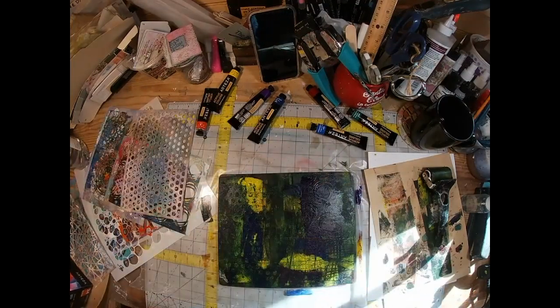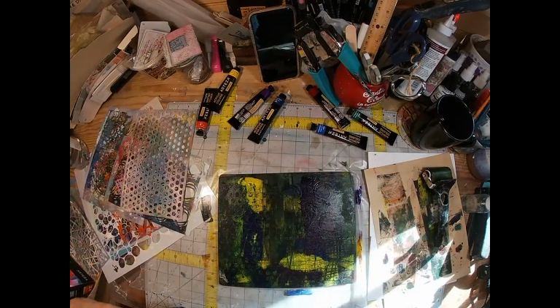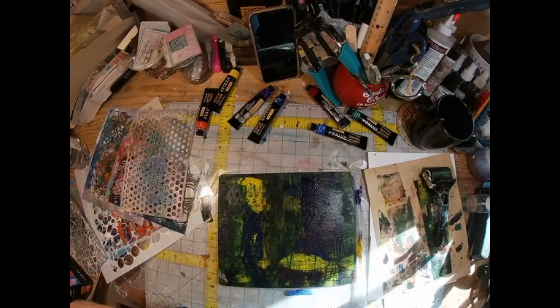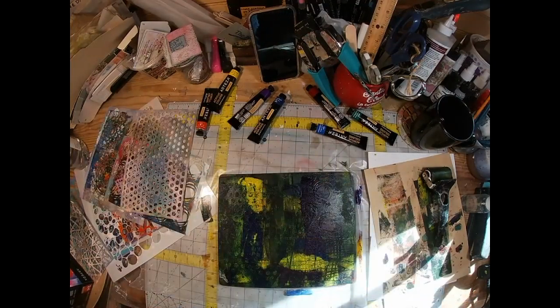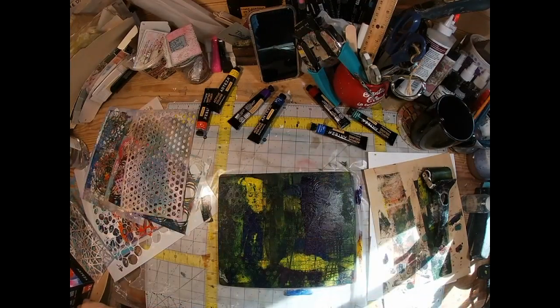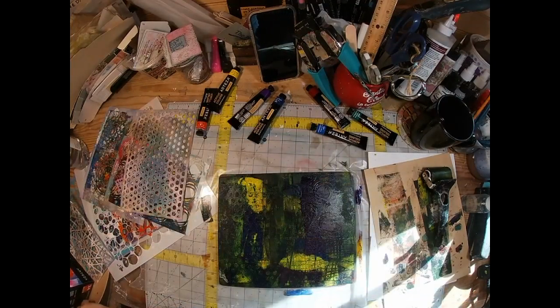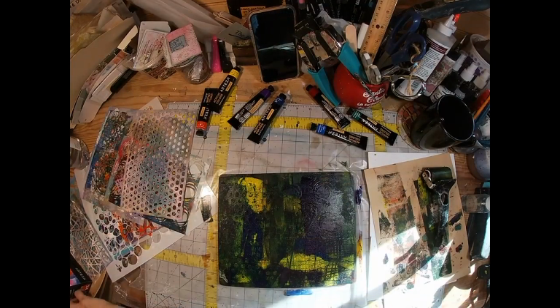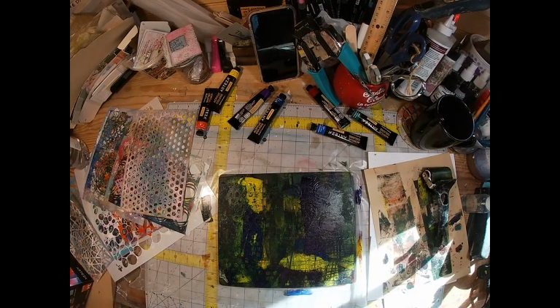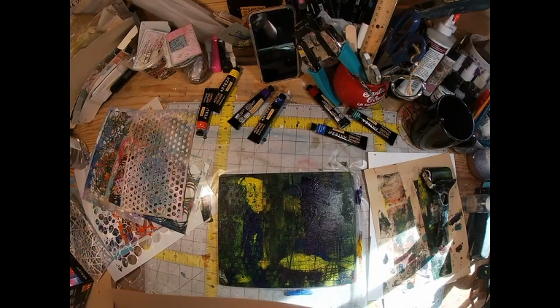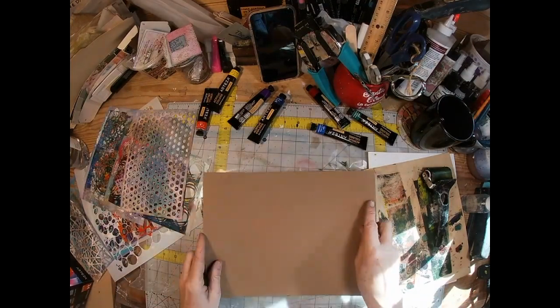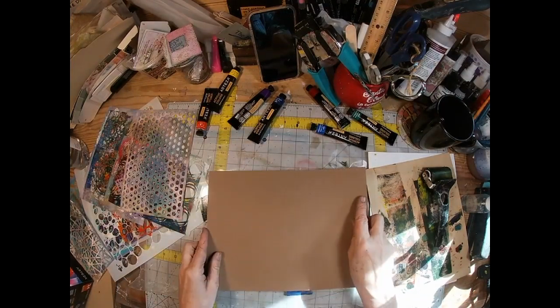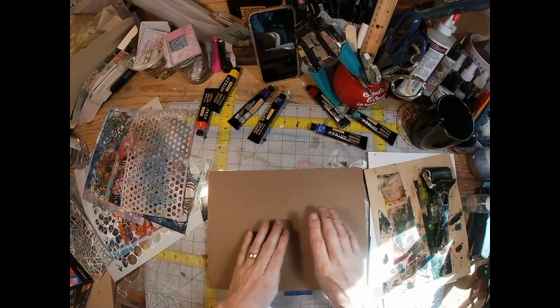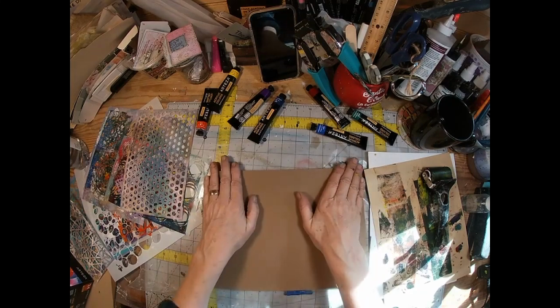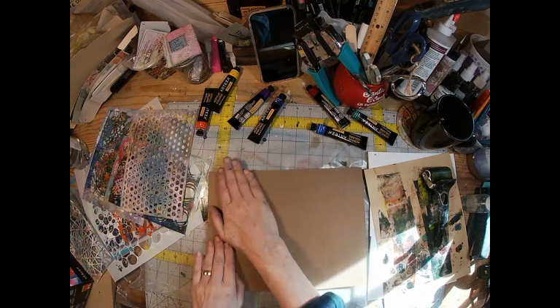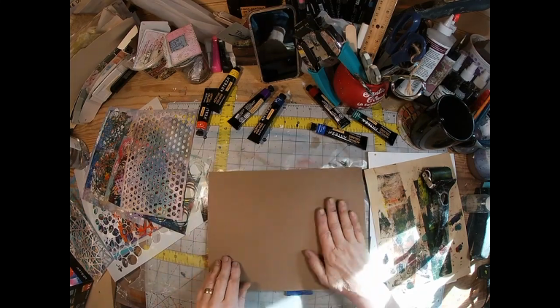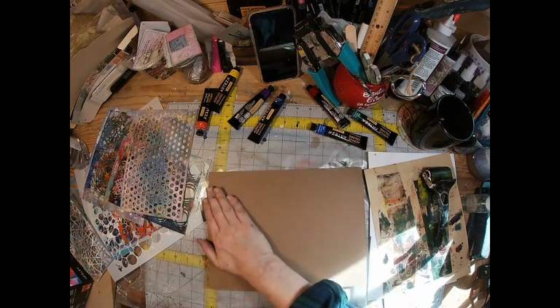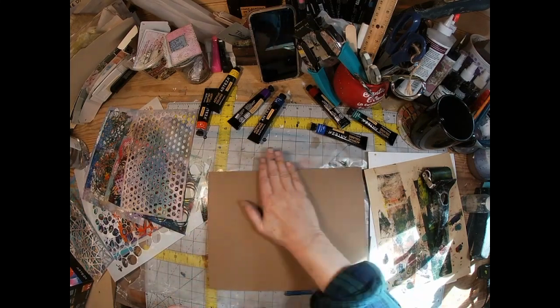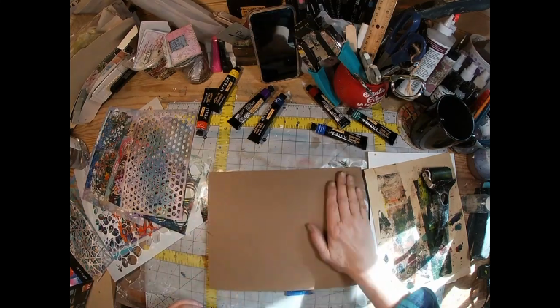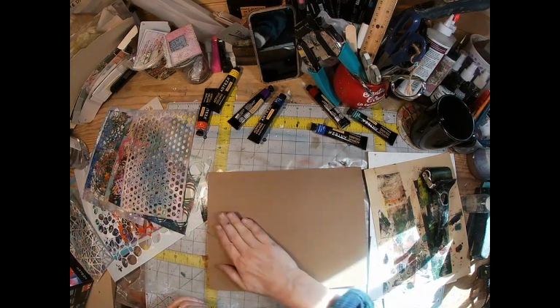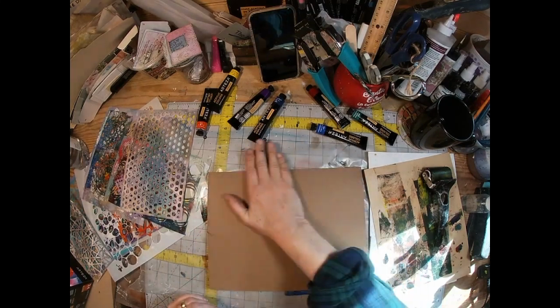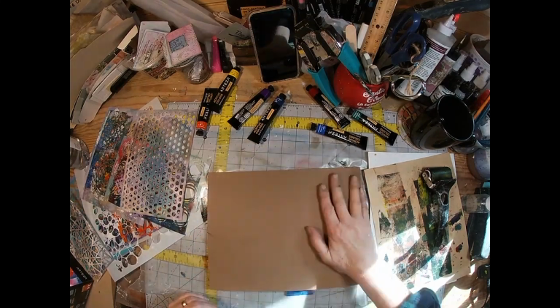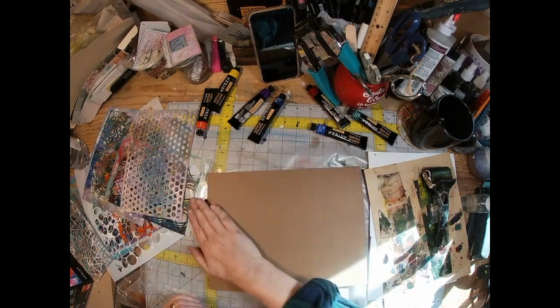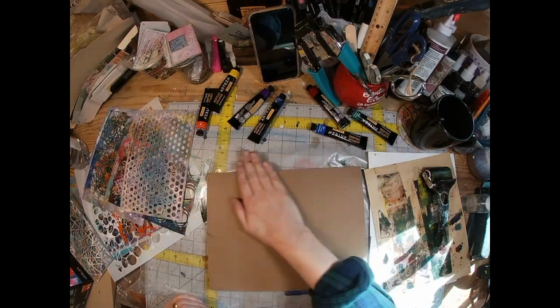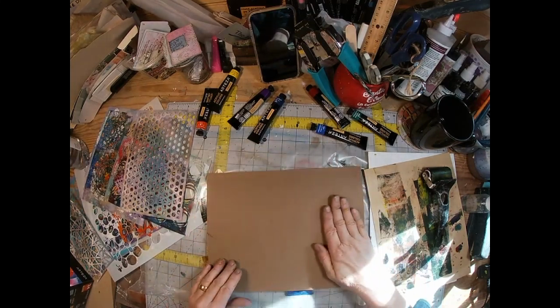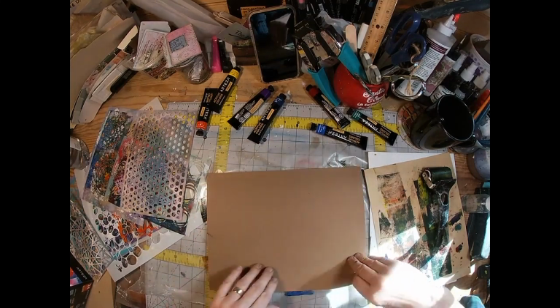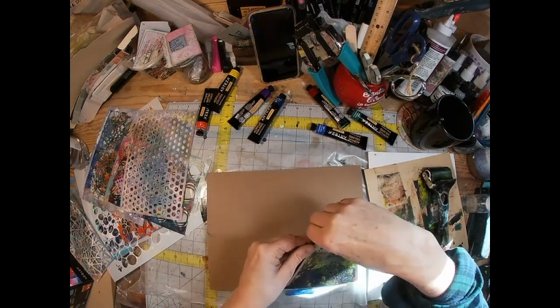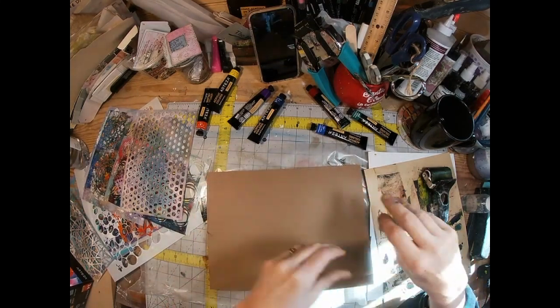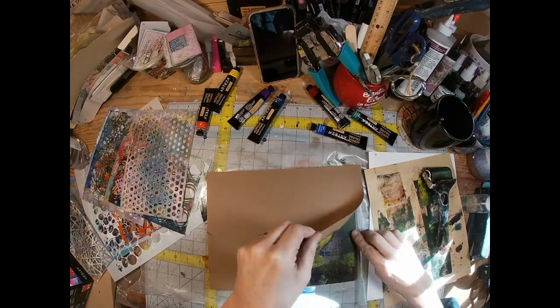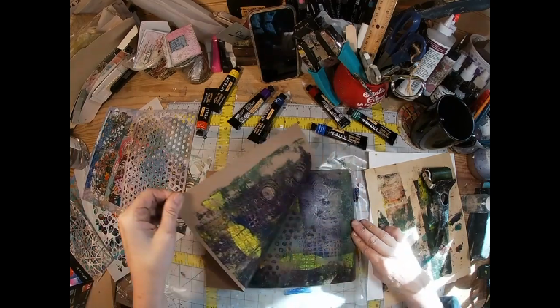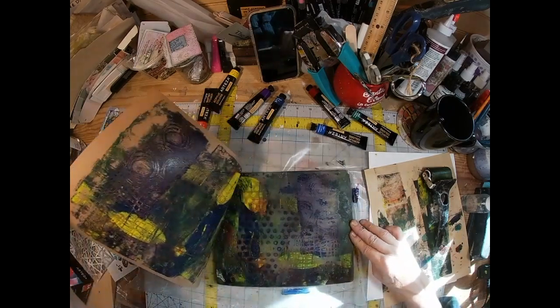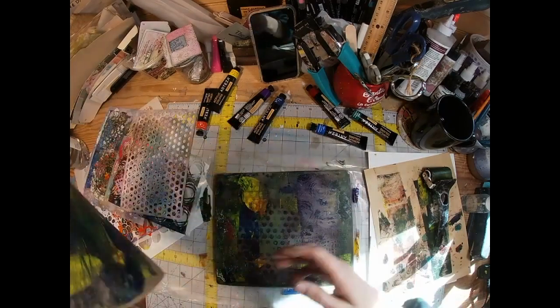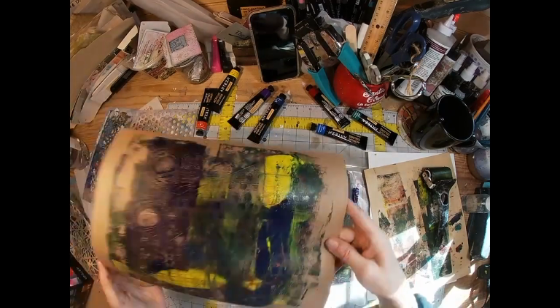I'm just using the same stencils over and over. I also pulled in some black — I don't think I mentioned black earlier.